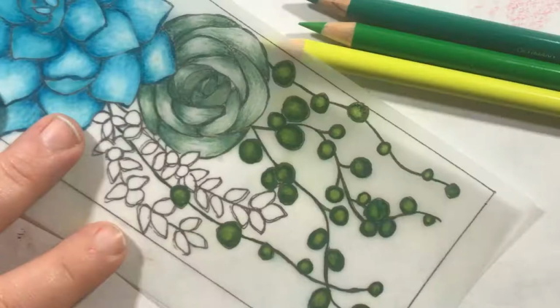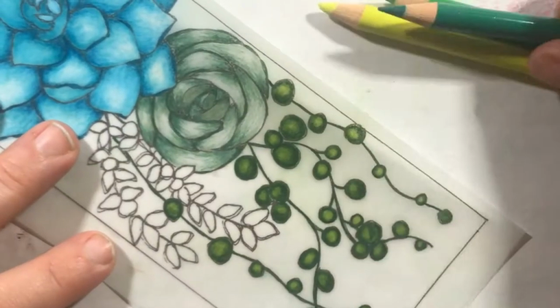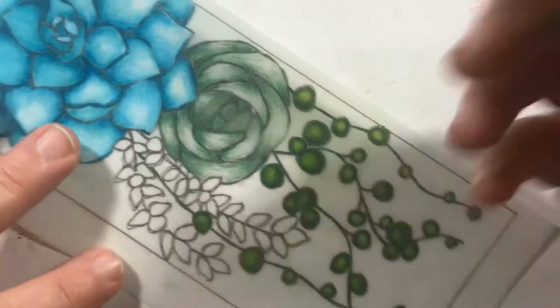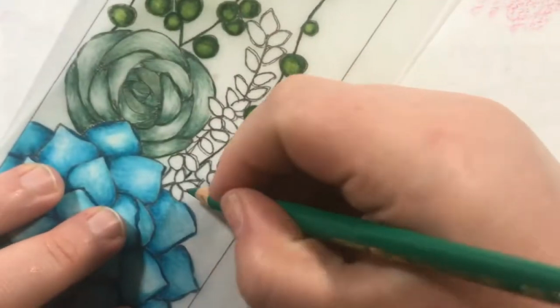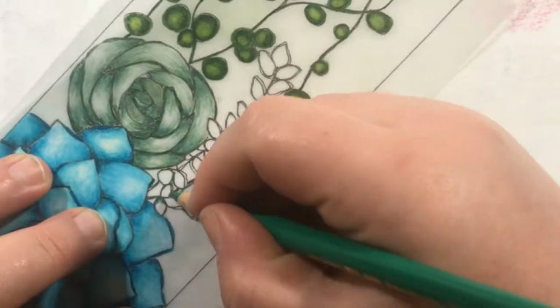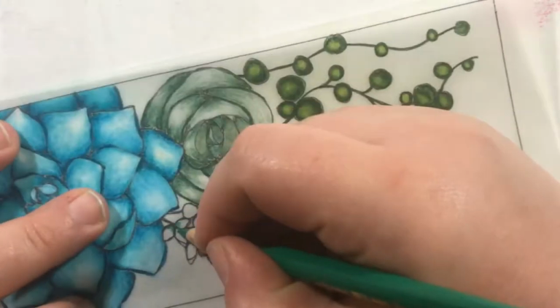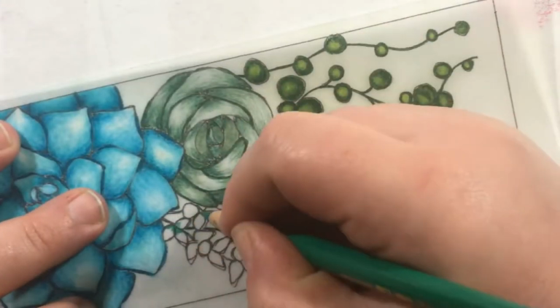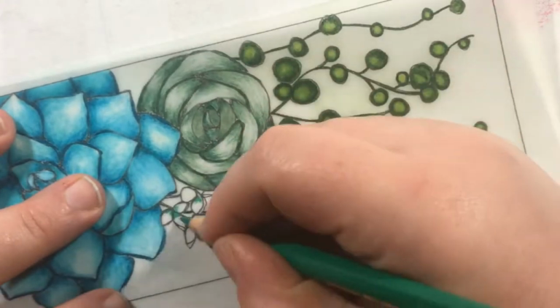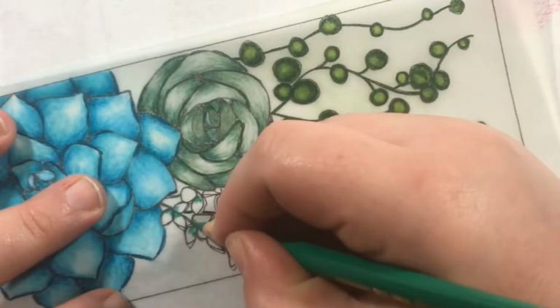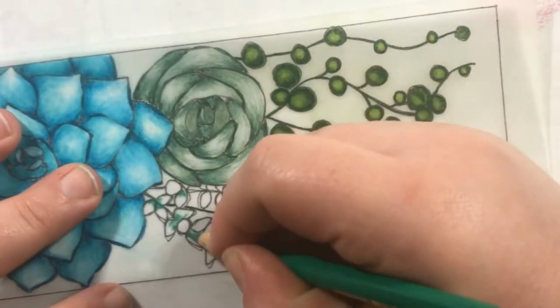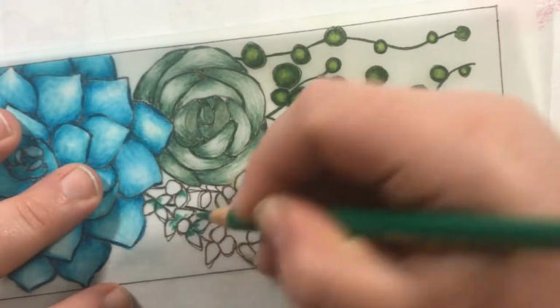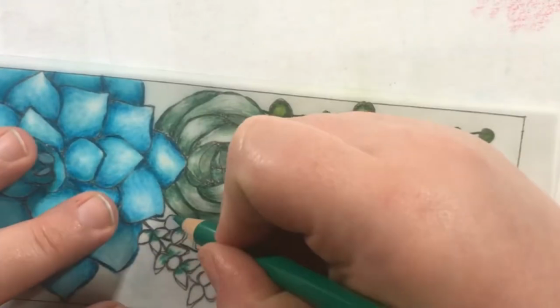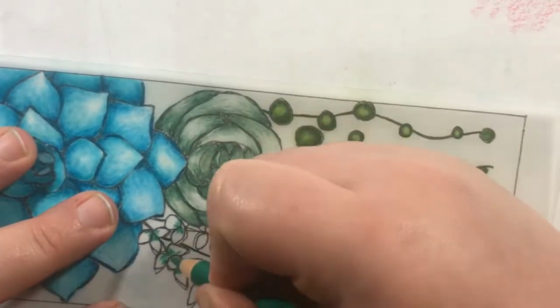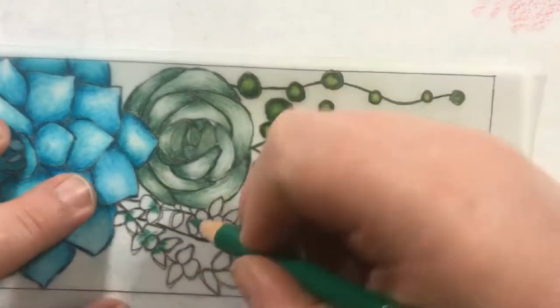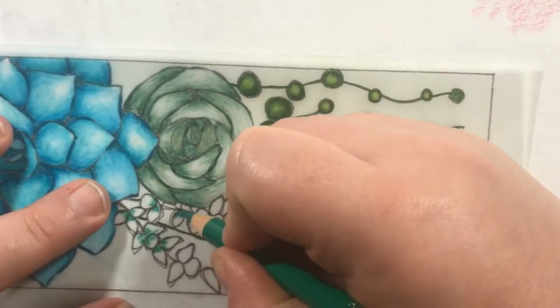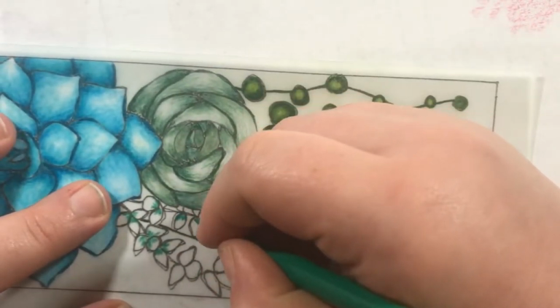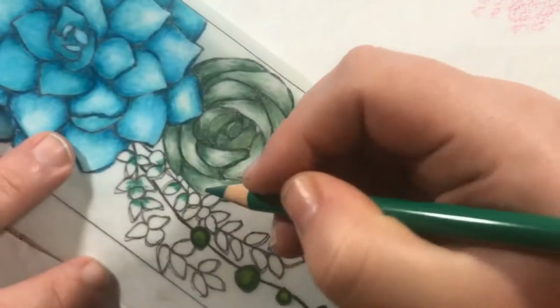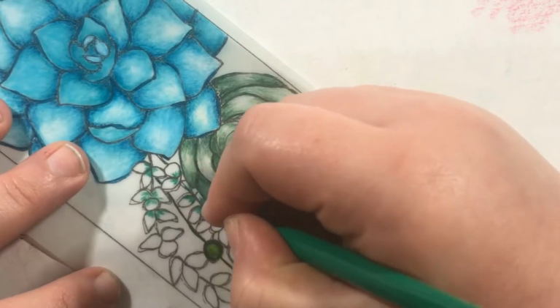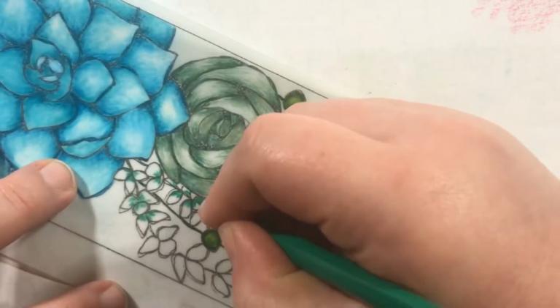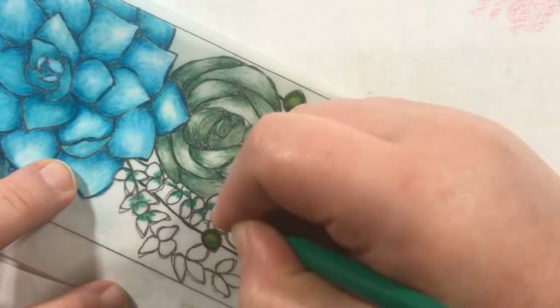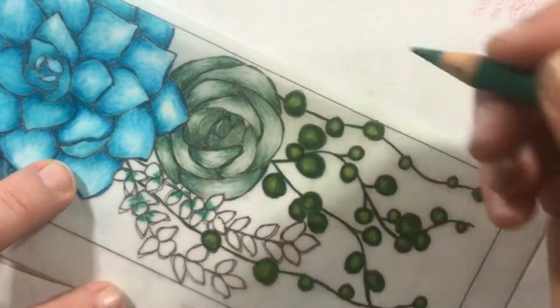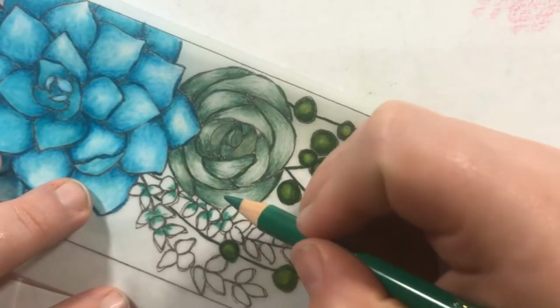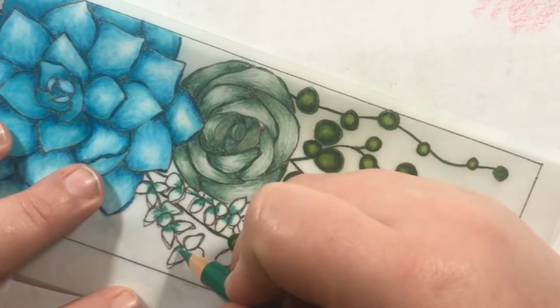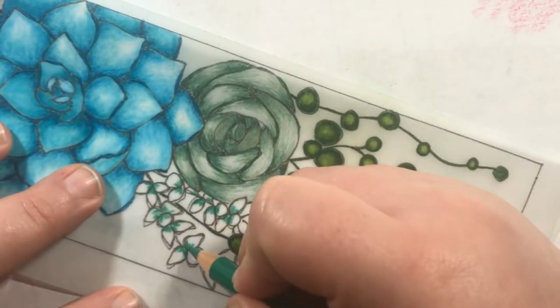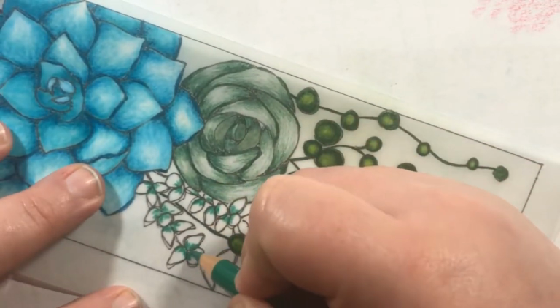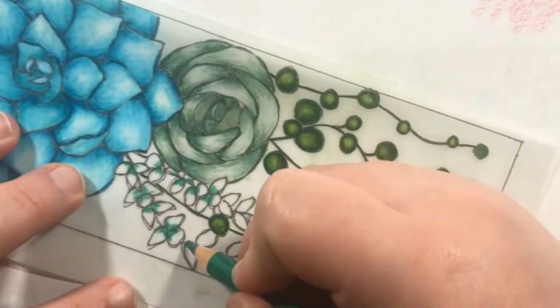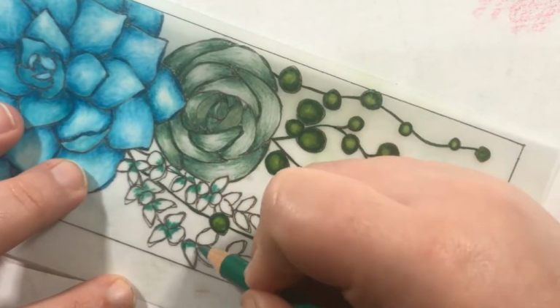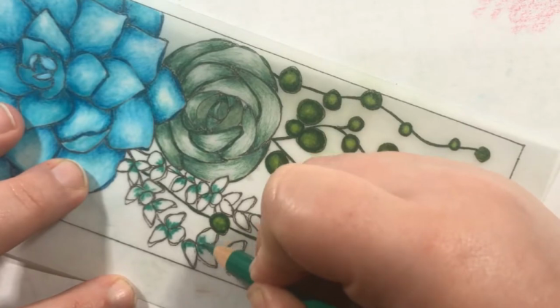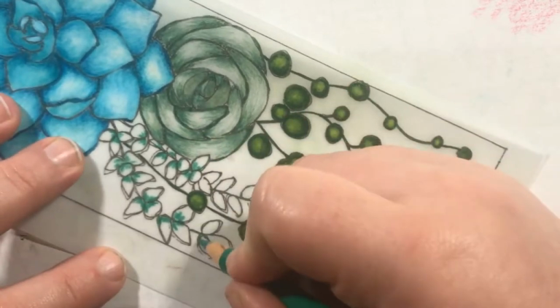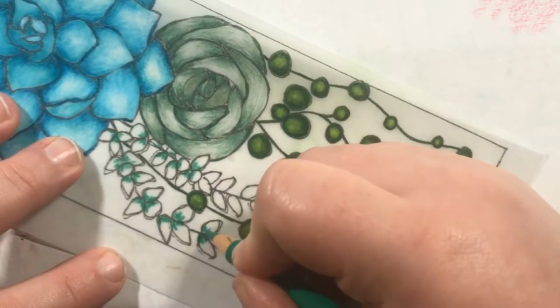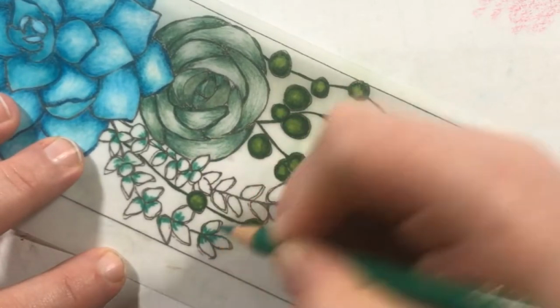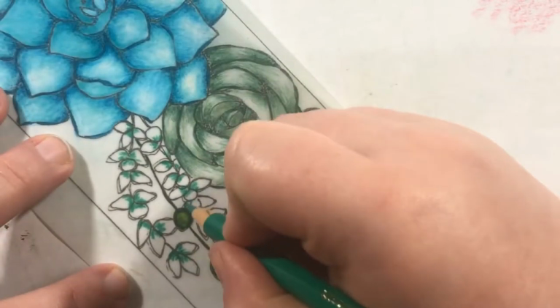Hello guys, thanks for coming back to my YouTube channel. Welcome! Today I'm going to show you how I made this awesome card wrap. I used printables from annecorbierescottdesigns.com — specifically the Lauren printable, which is all succulent themed.